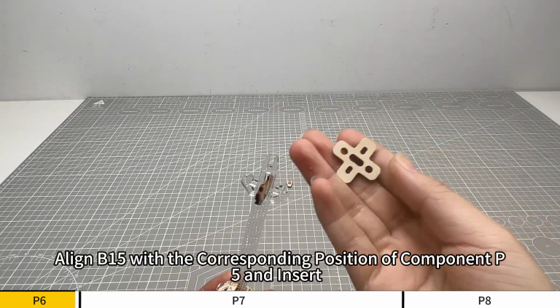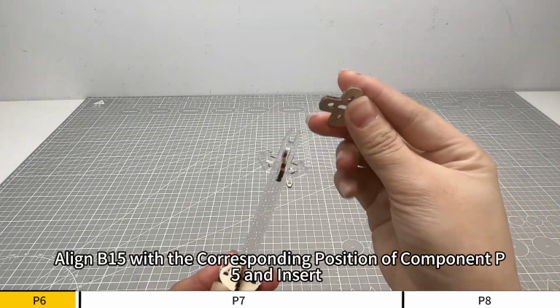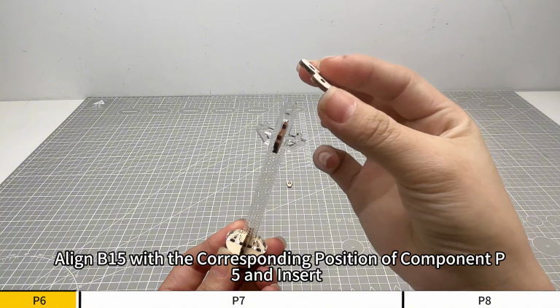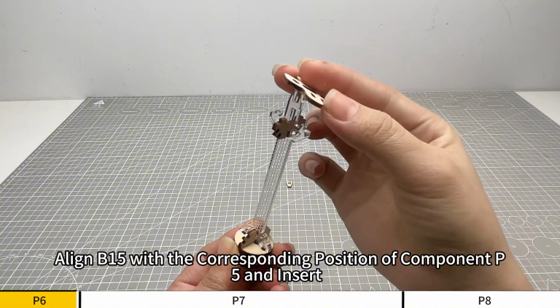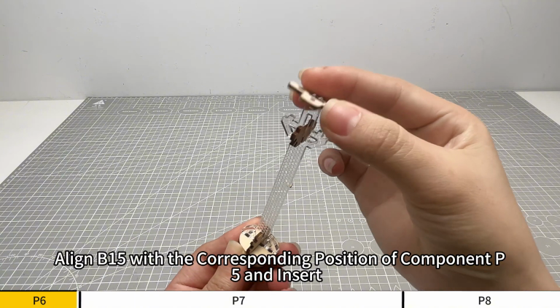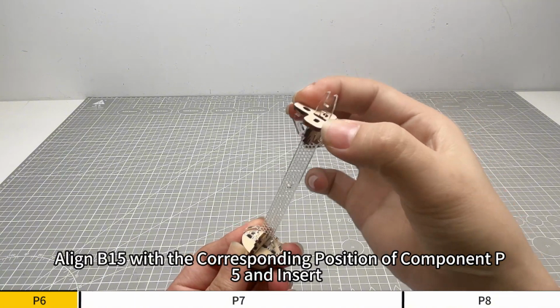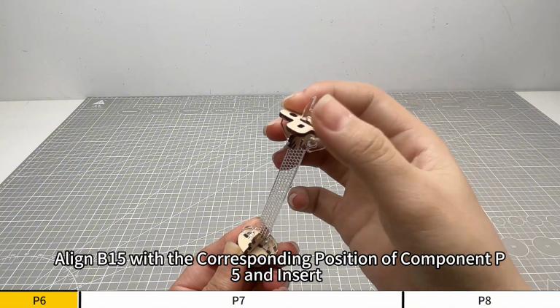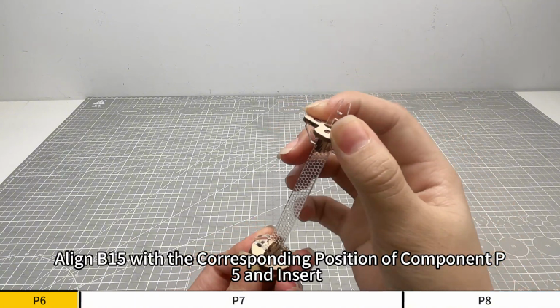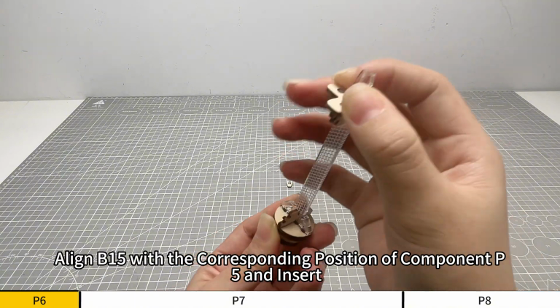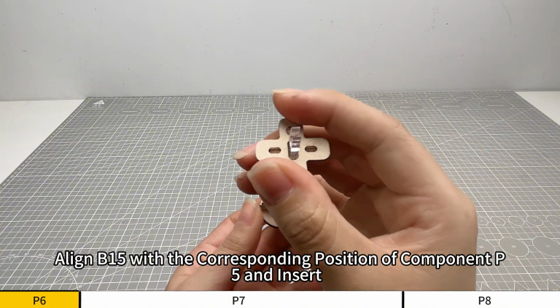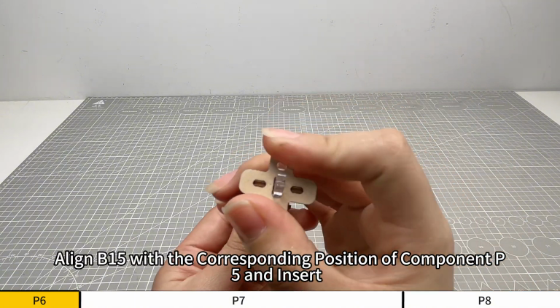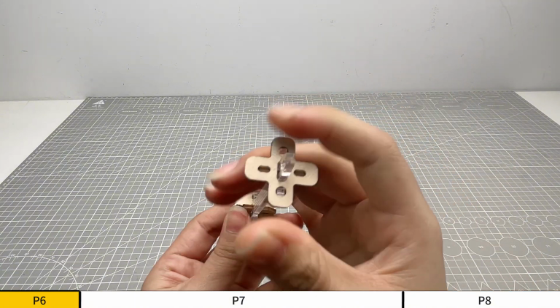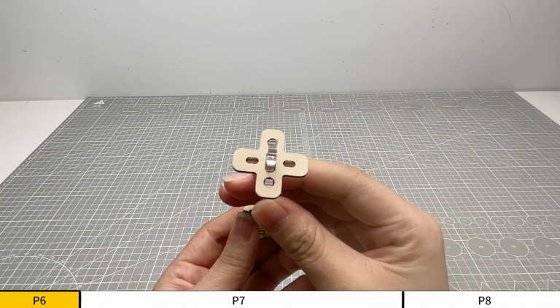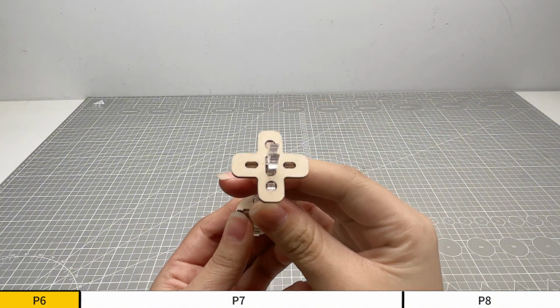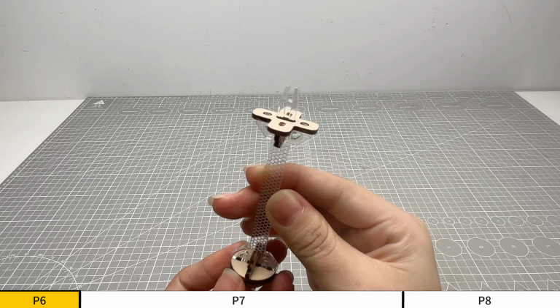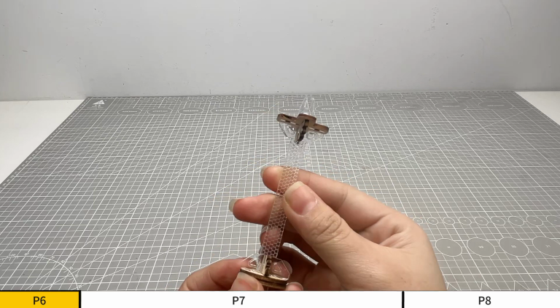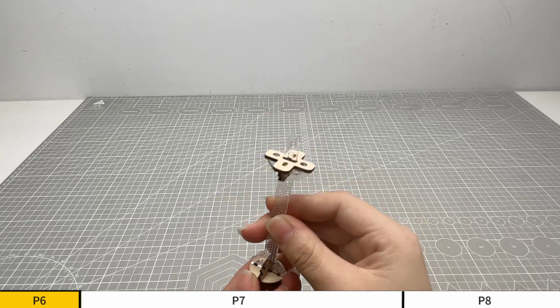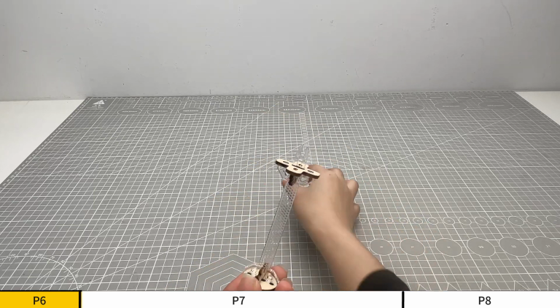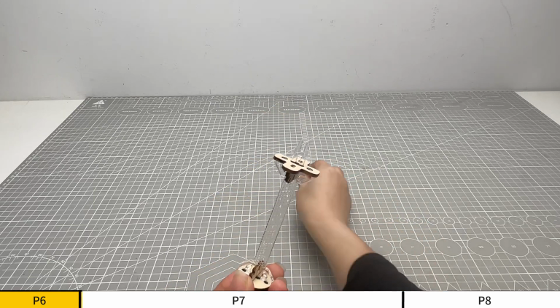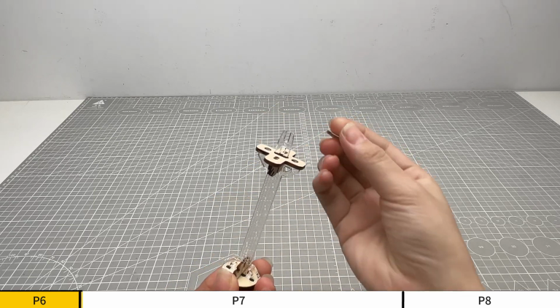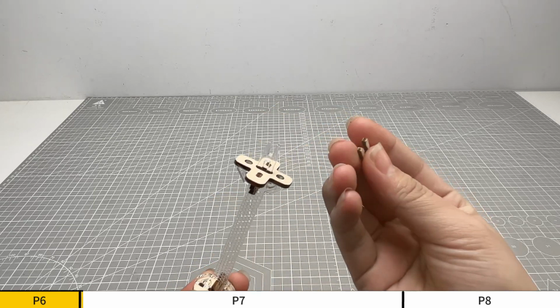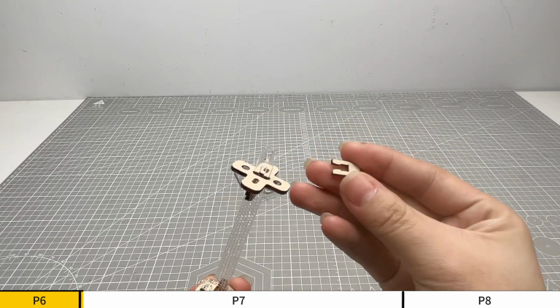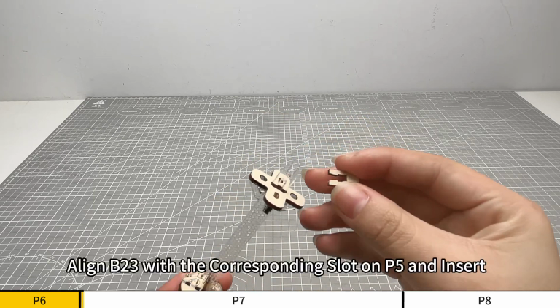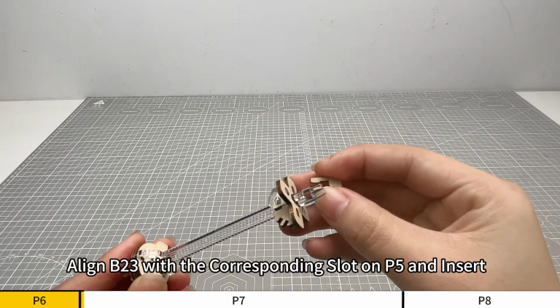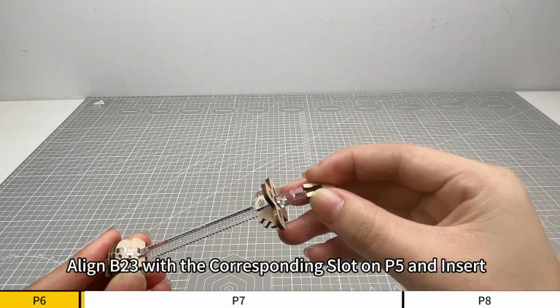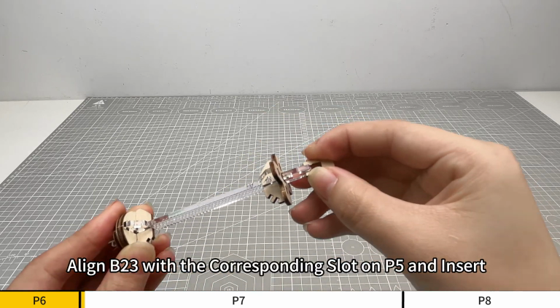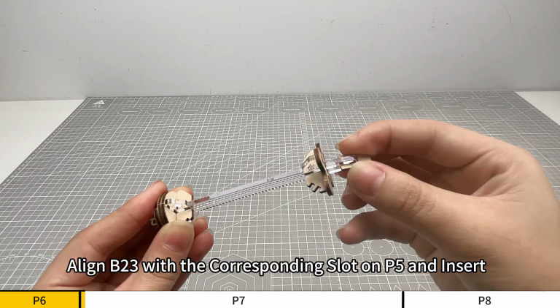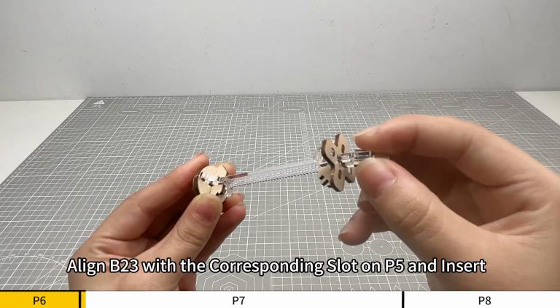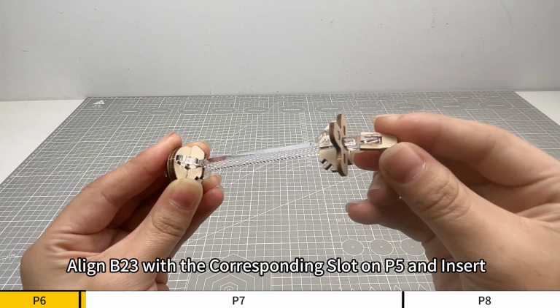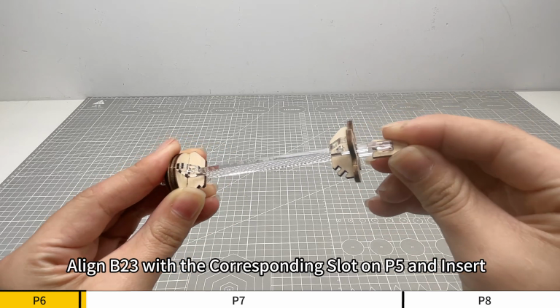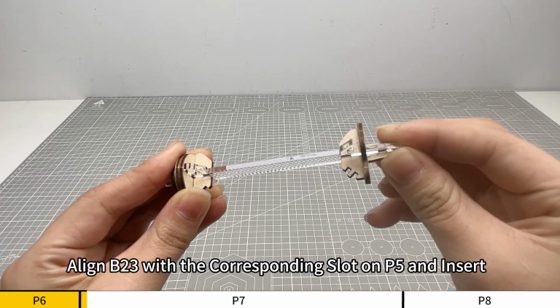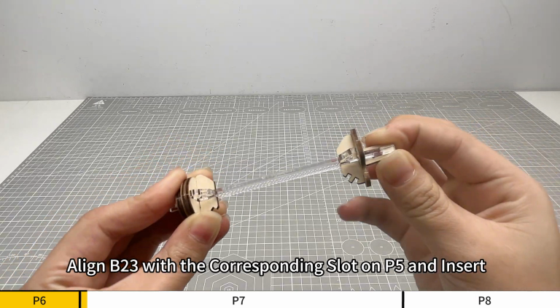Align B15 with the corresponding position of component P5 and insert. Align B23 with the corresponding slot on P5 and insert.